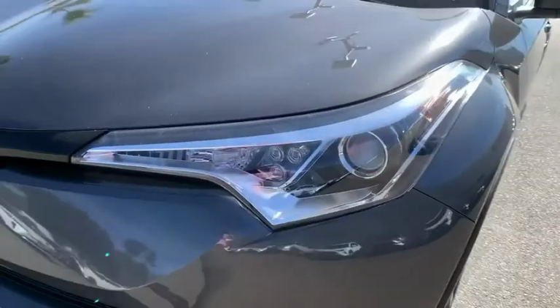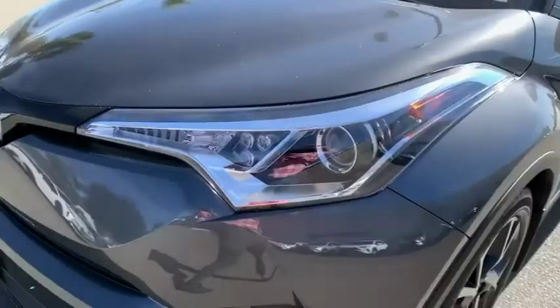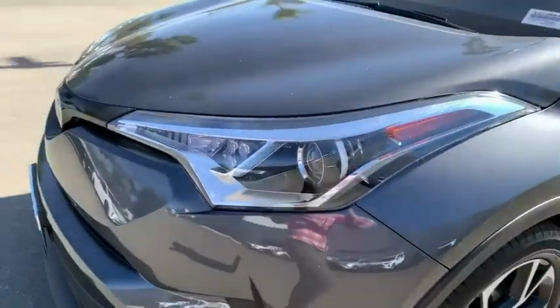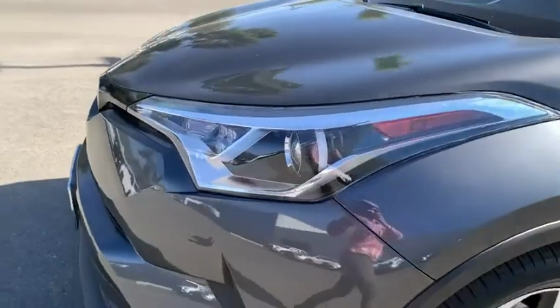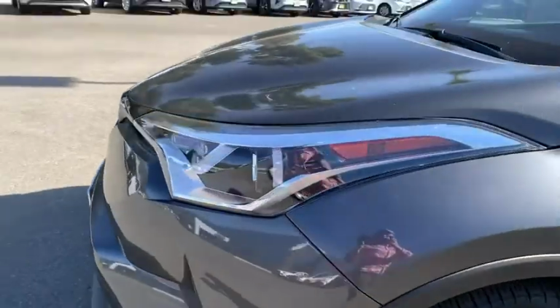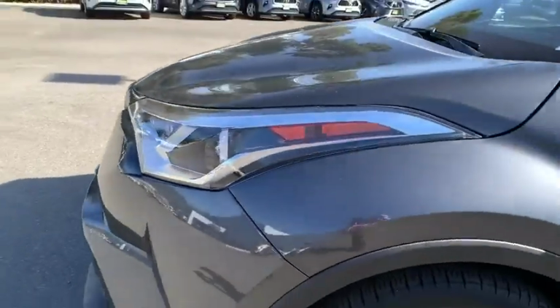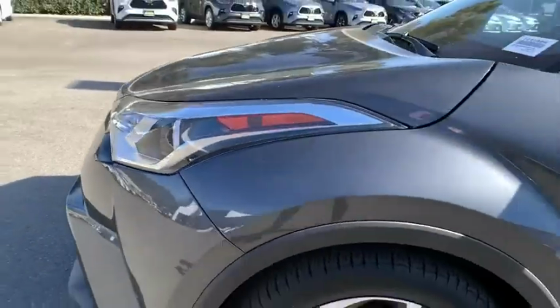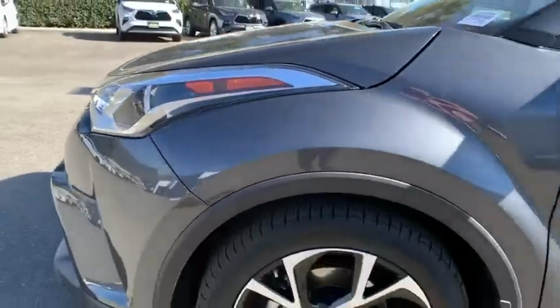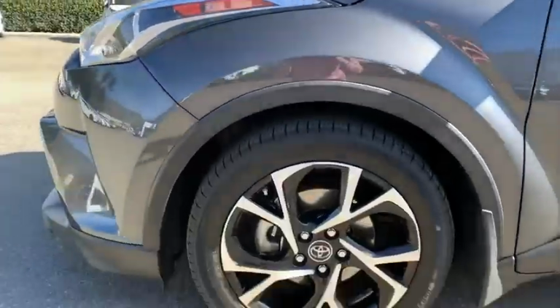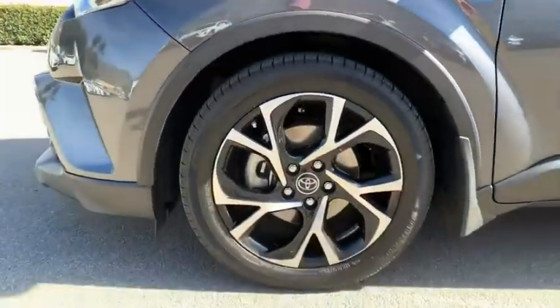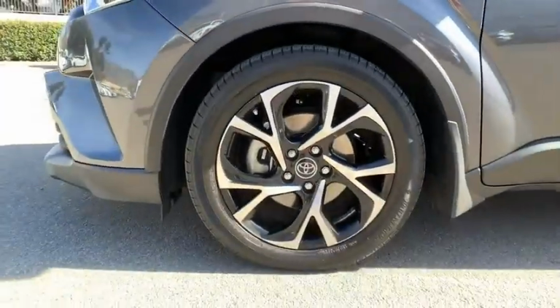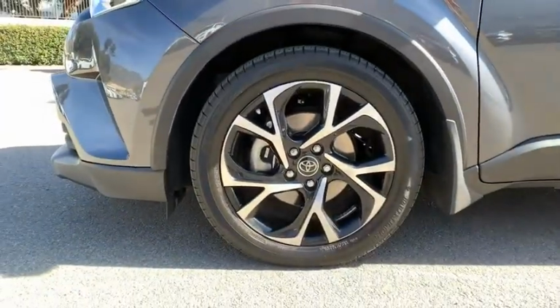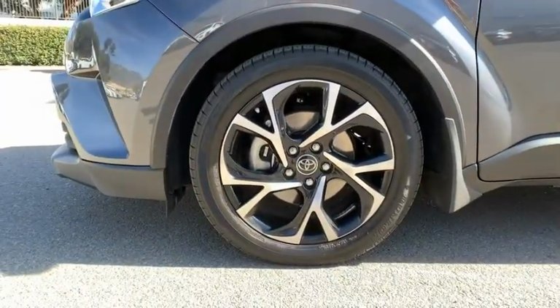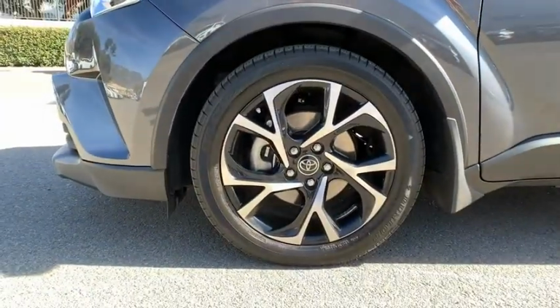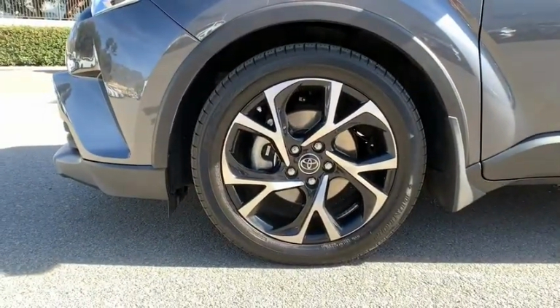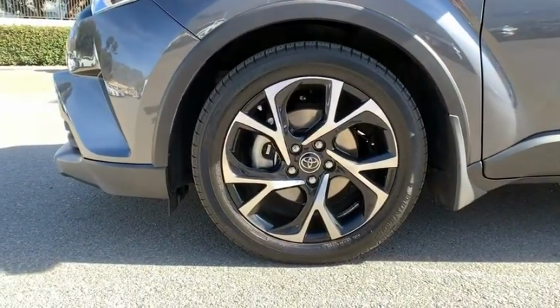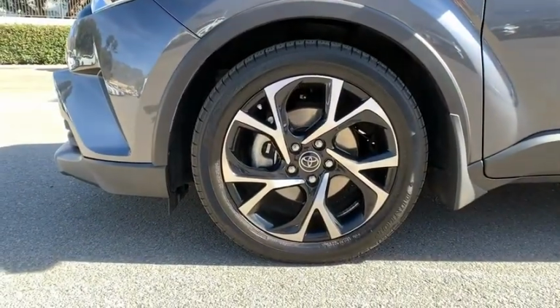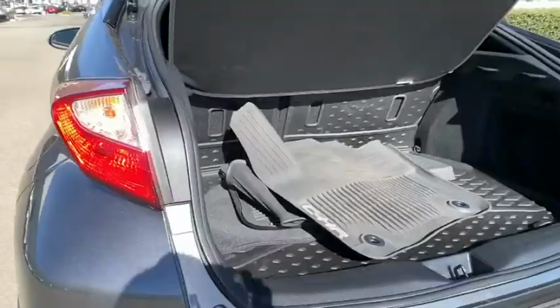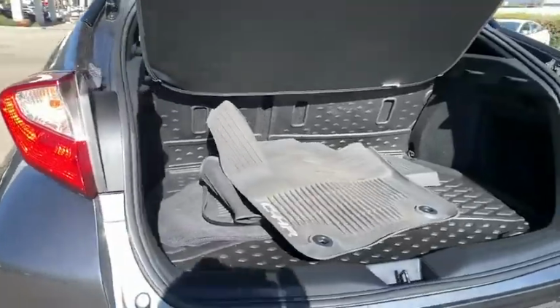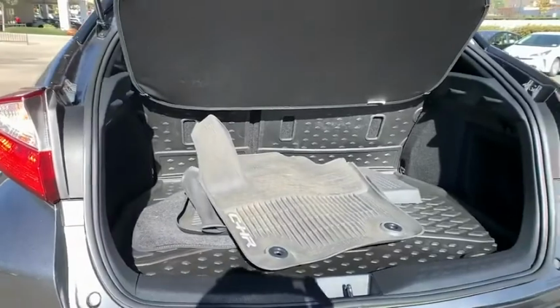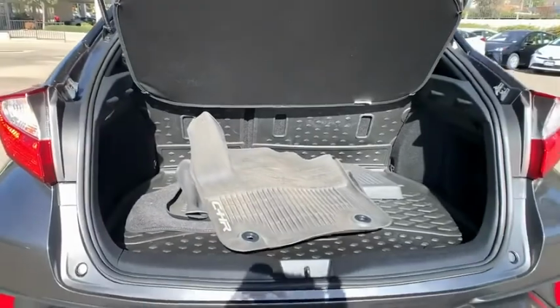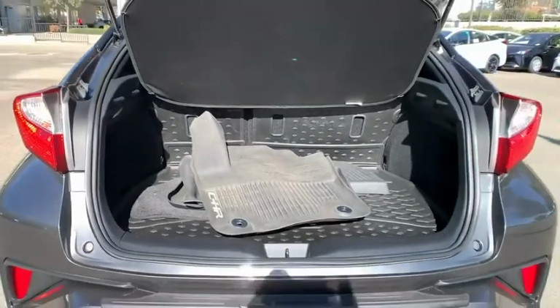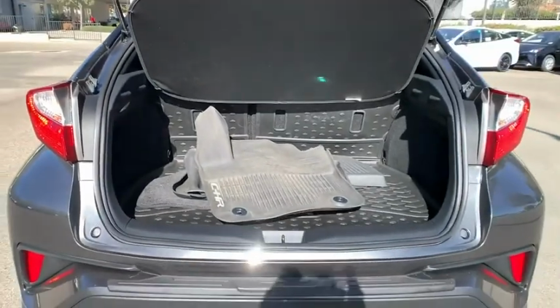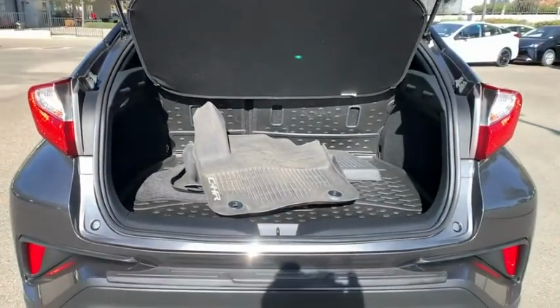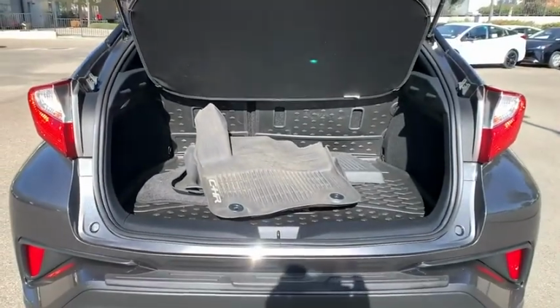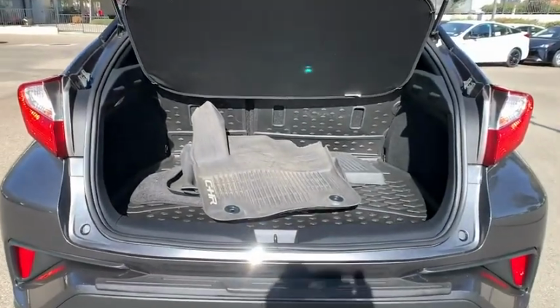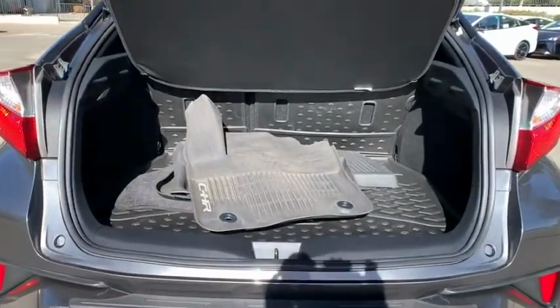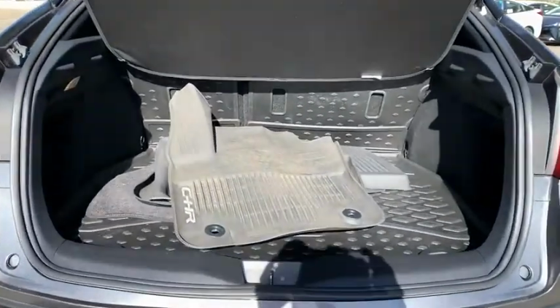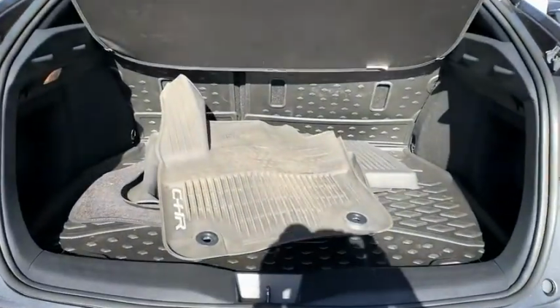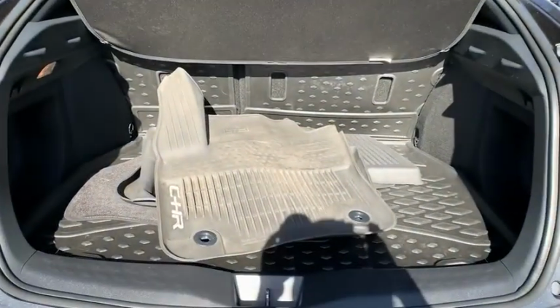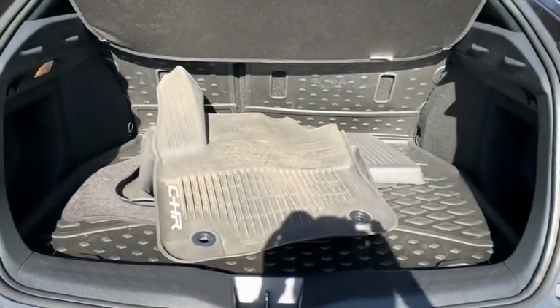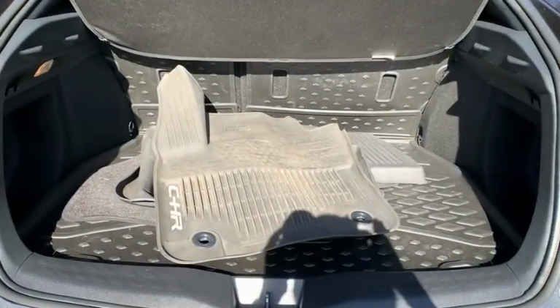Rear defrost, climate control, AM-FM stereo radio. This isn't just a vehicle, it's an experience. So stop in for a test drive today.